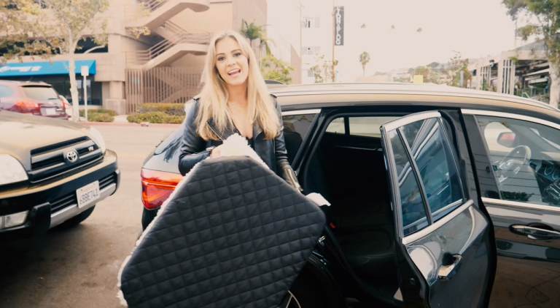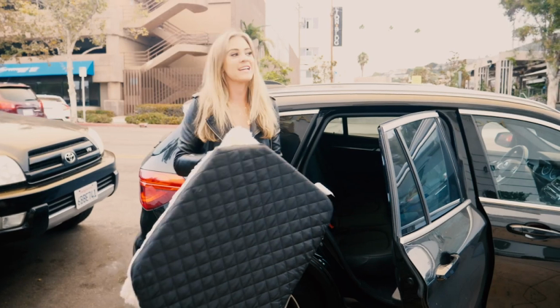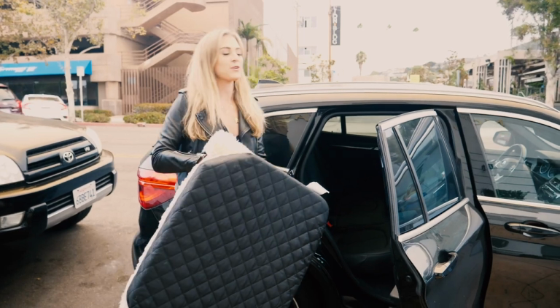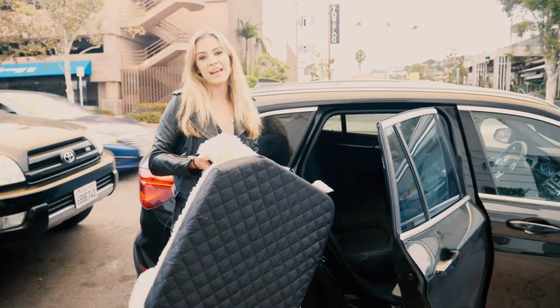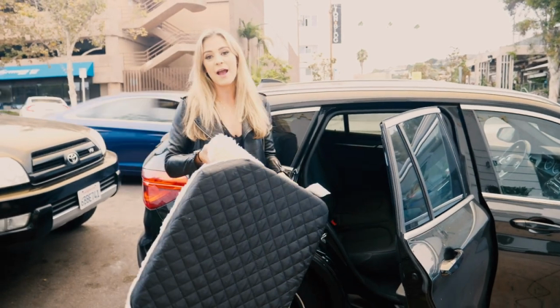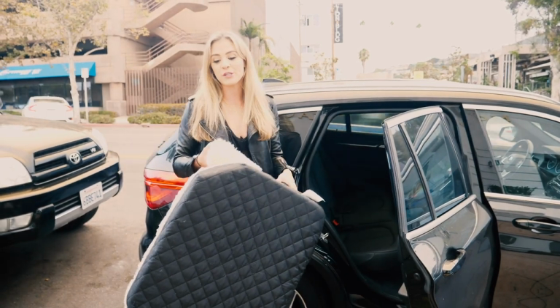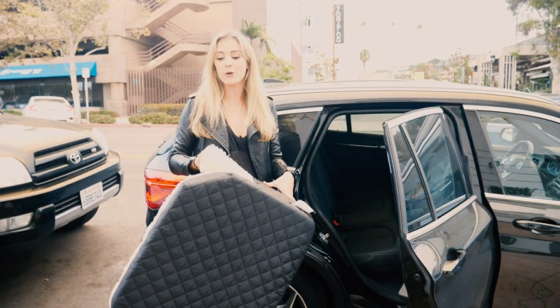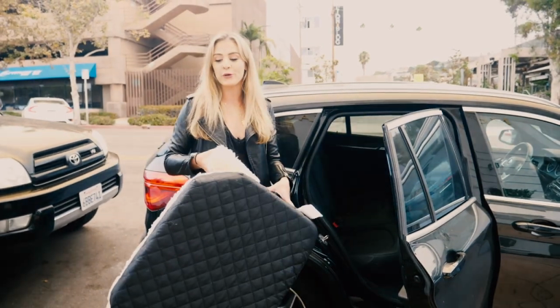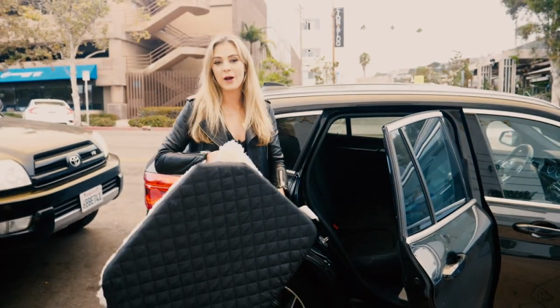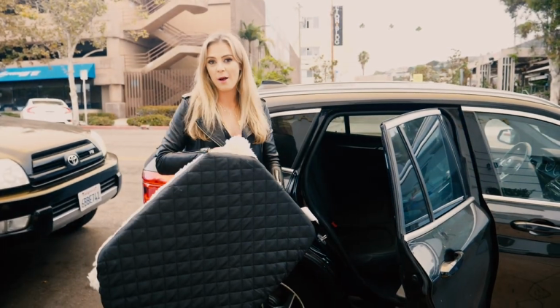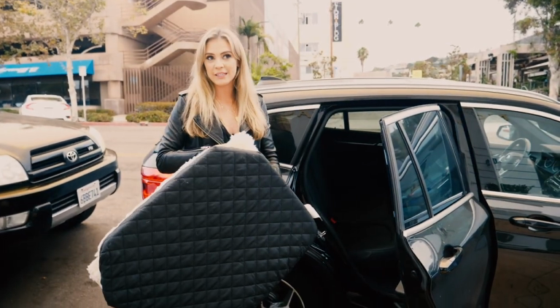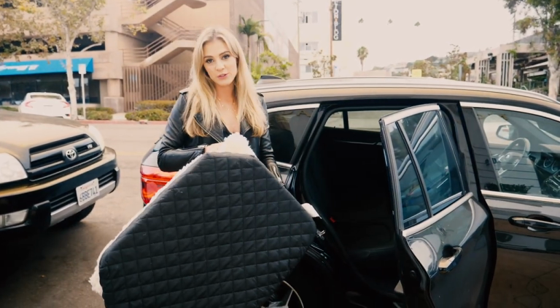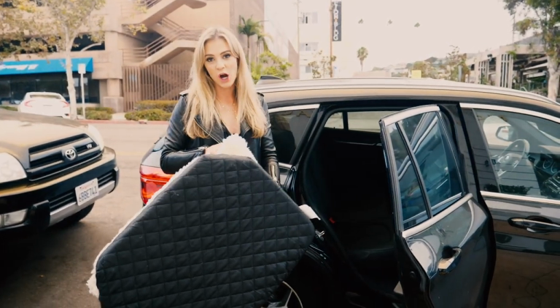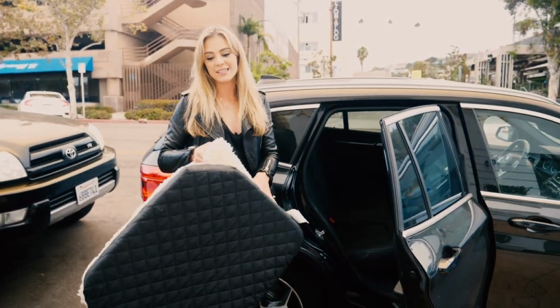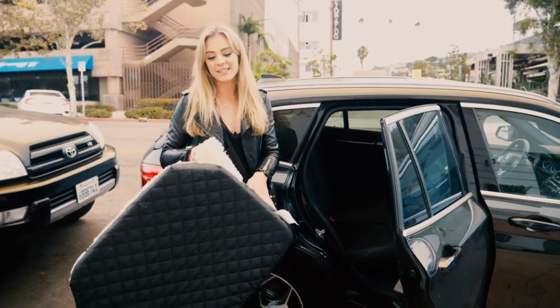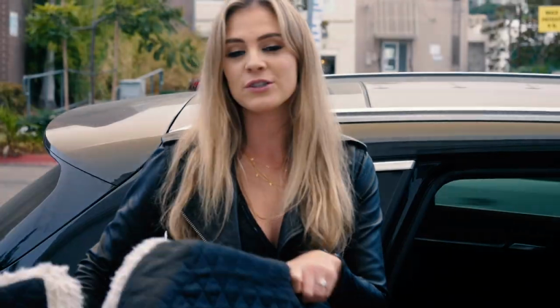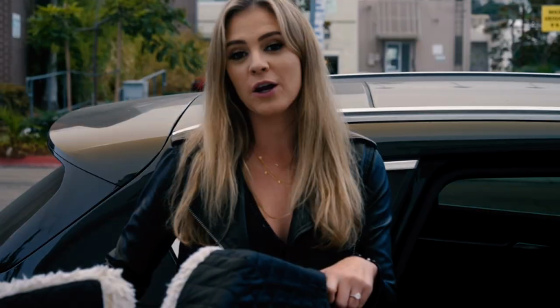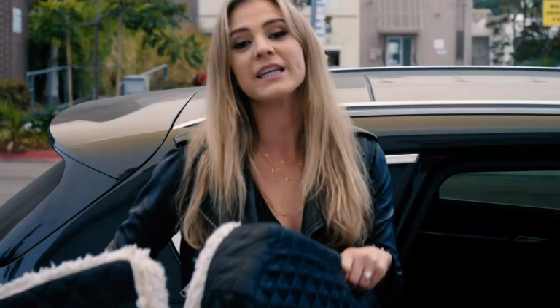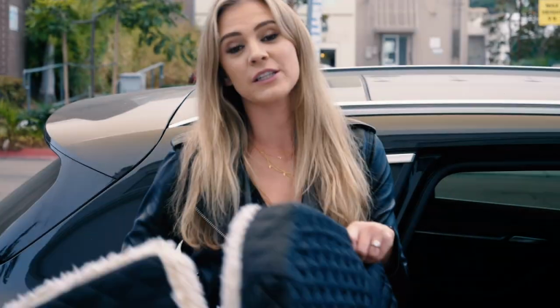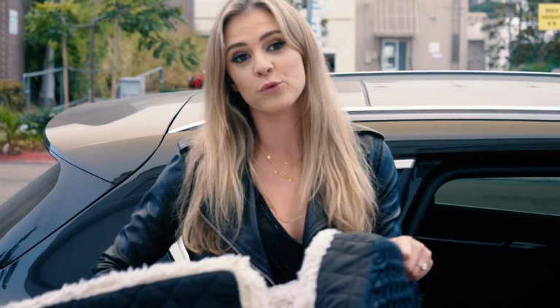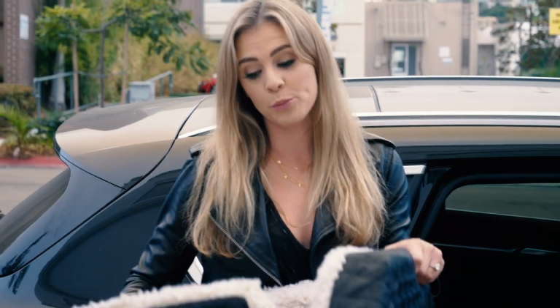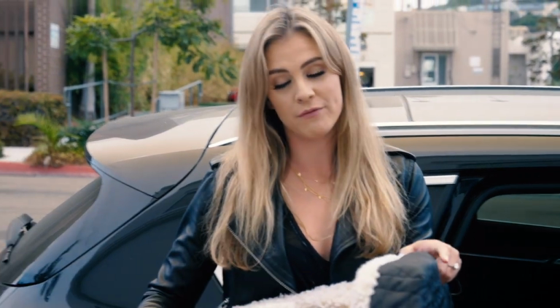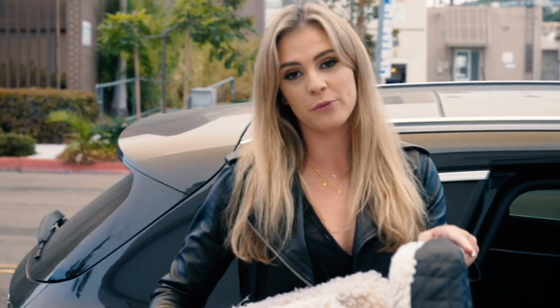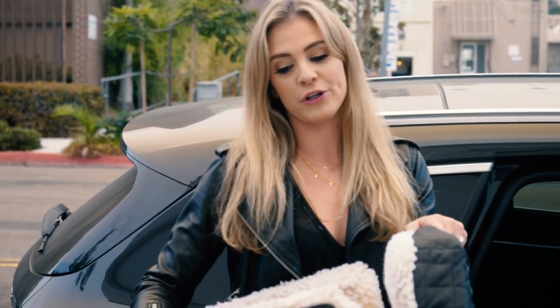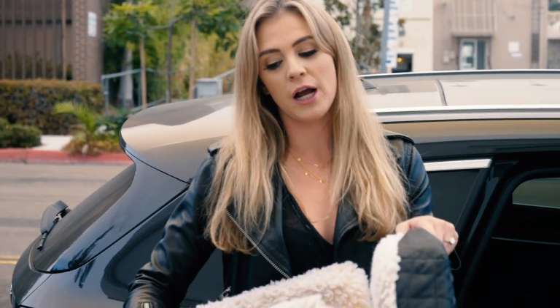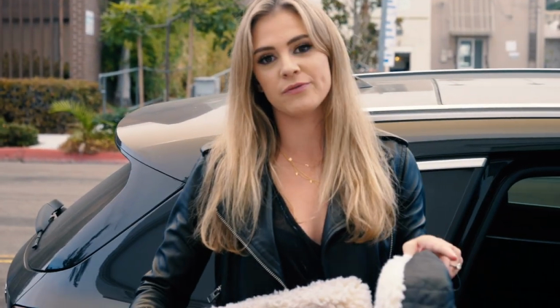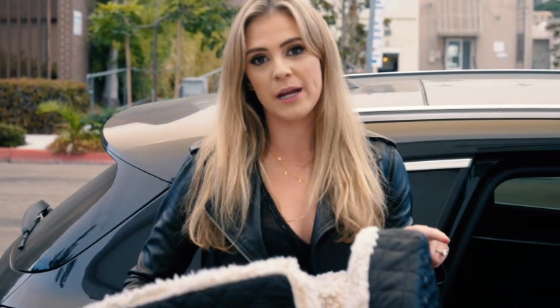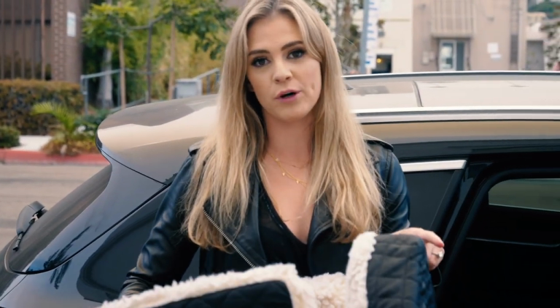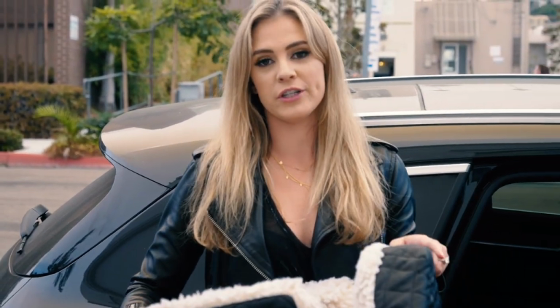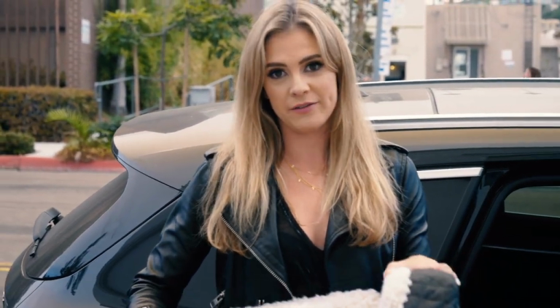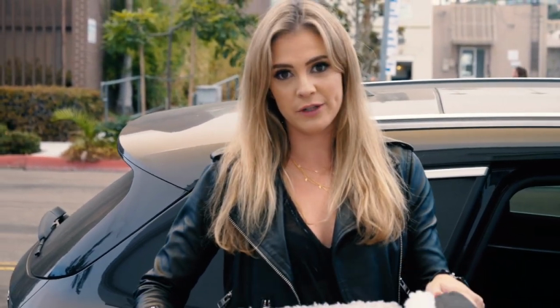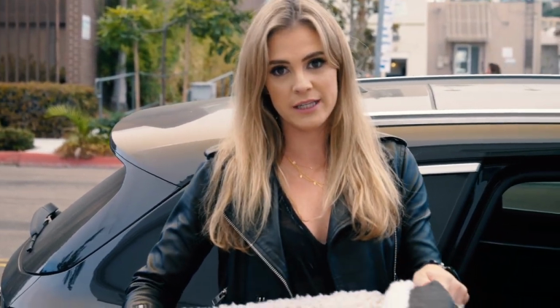Hey guys, so today I'm gonna show you Leo's car seat. Not only is it super comfortable for your dog, it's very important for safety reasons.